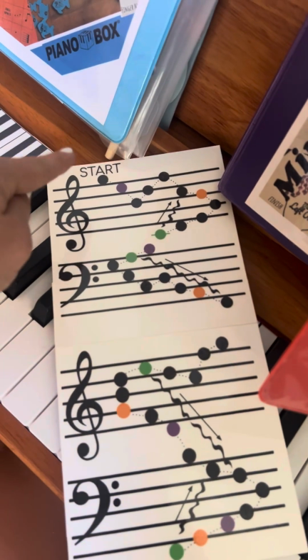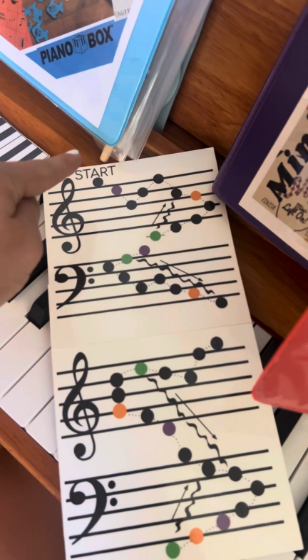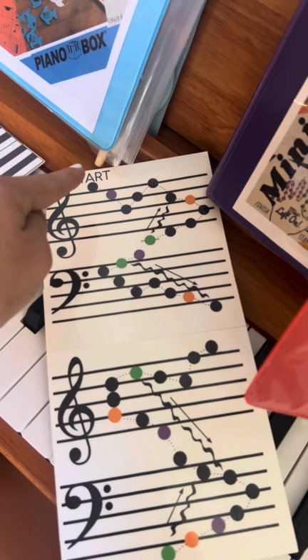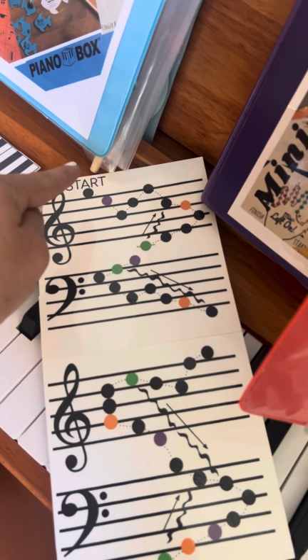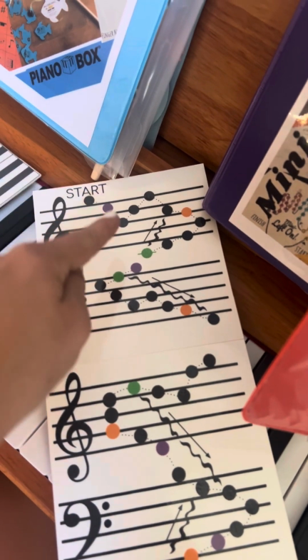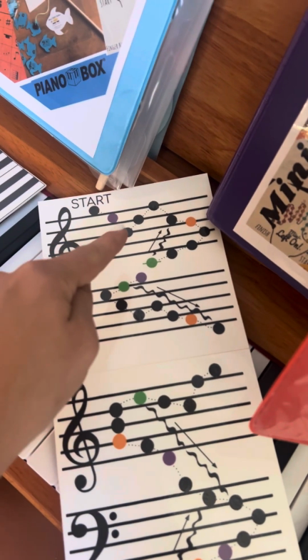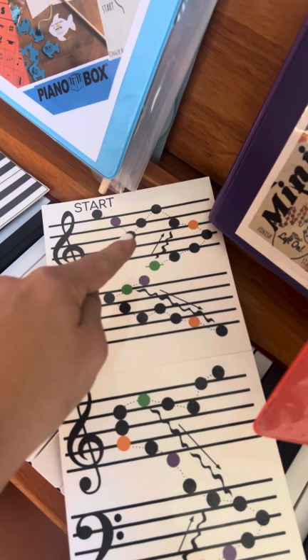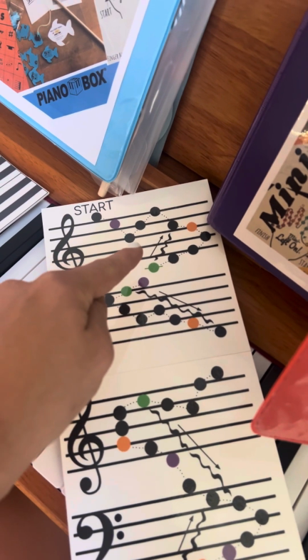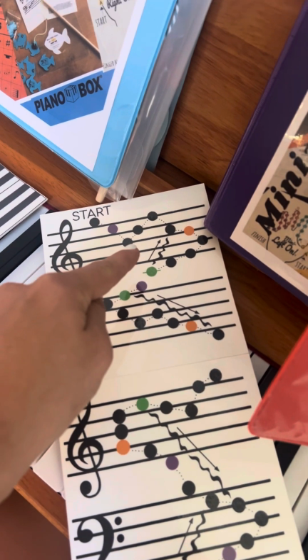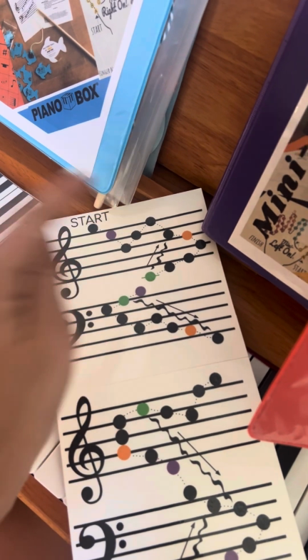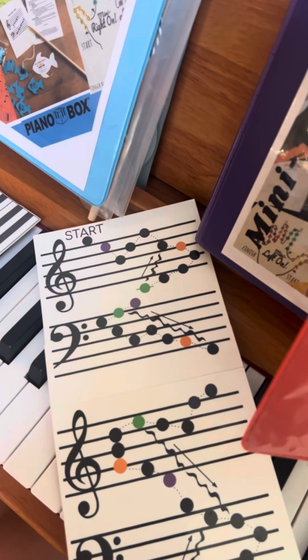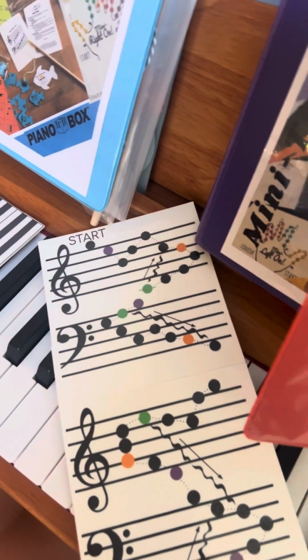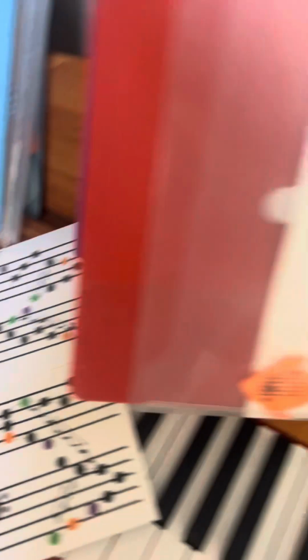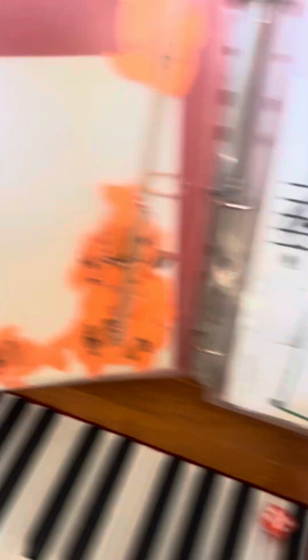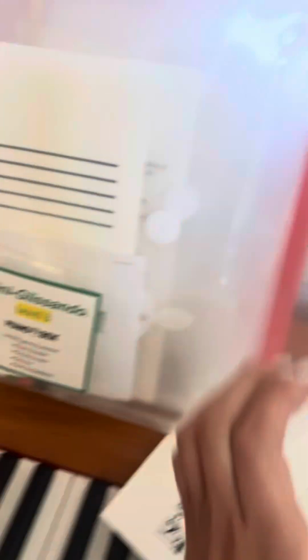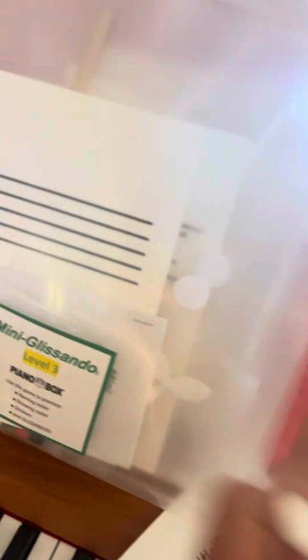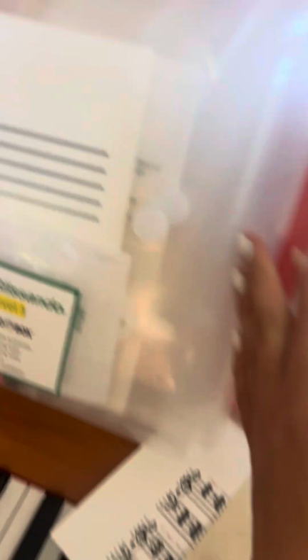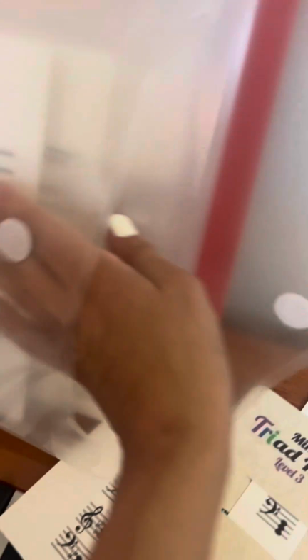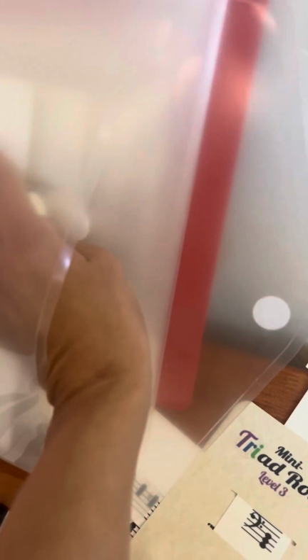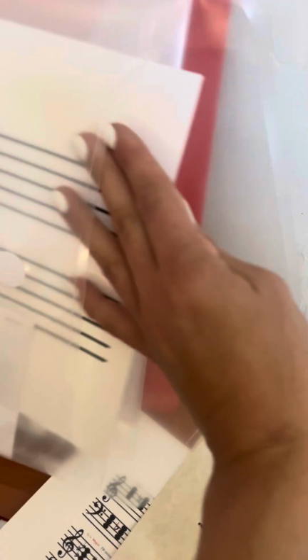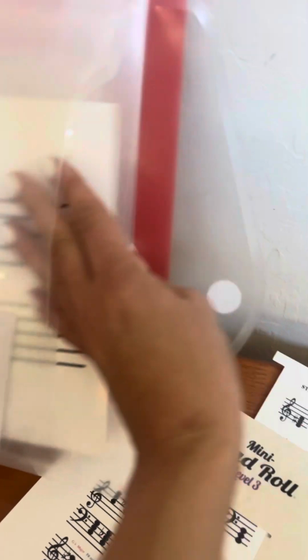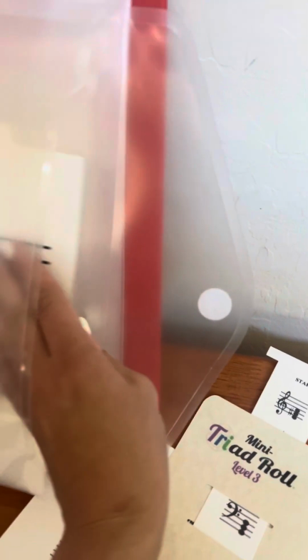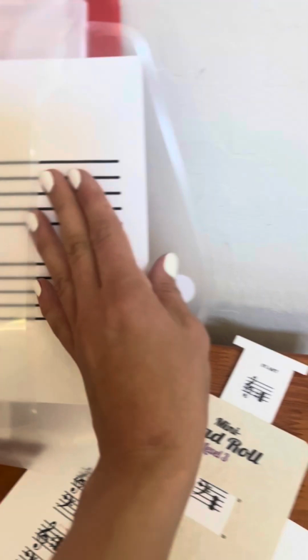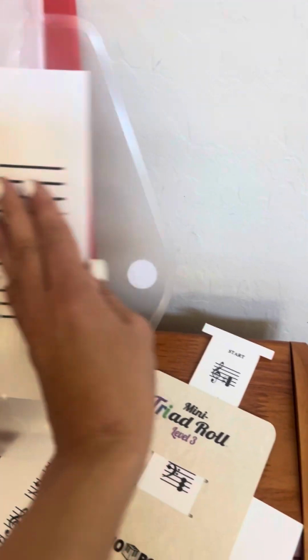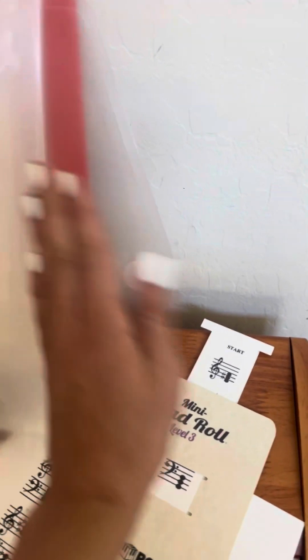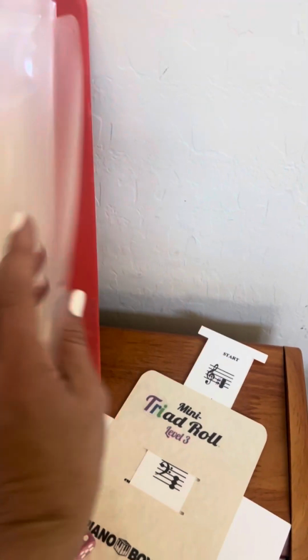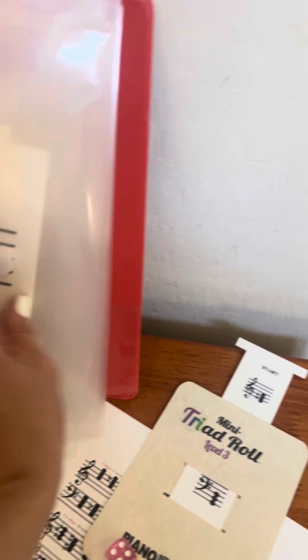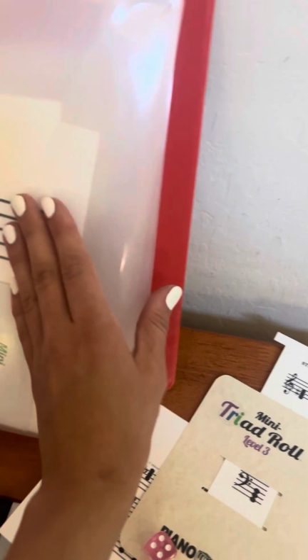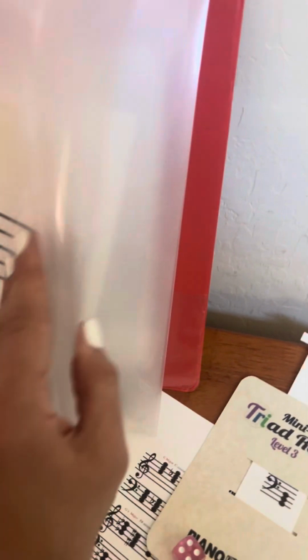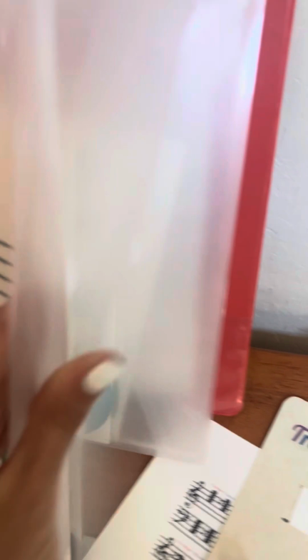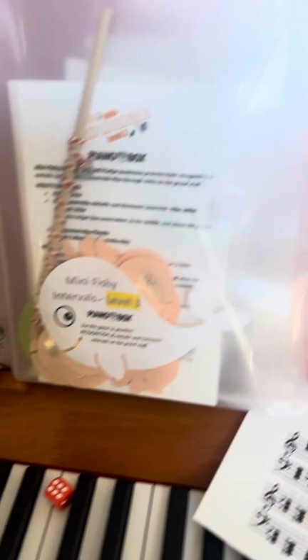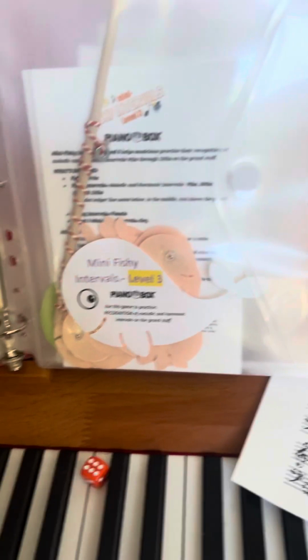You start here and roll the dice. Say you moved three spaces — you have to name that note, for example, that's a B. The game comes with everything: a marker and the playing pieces.